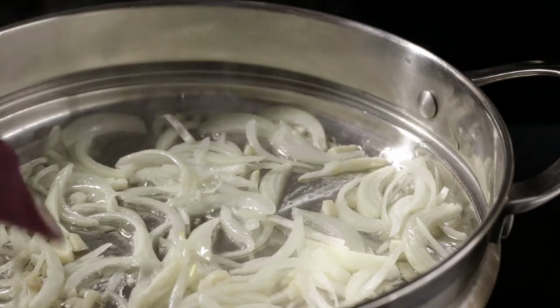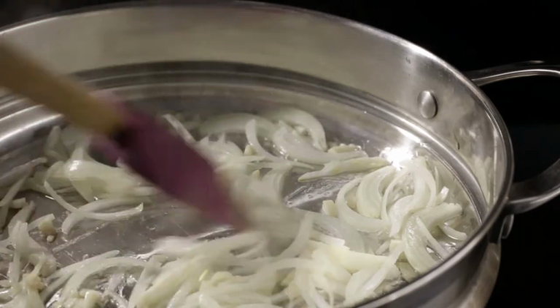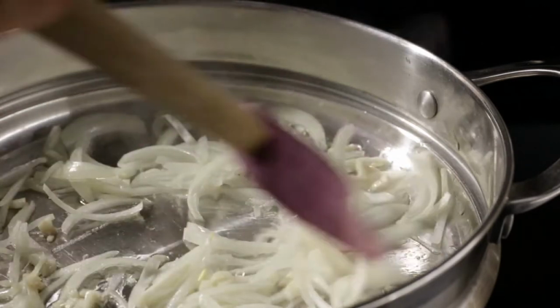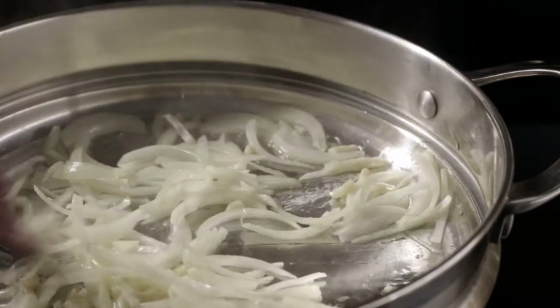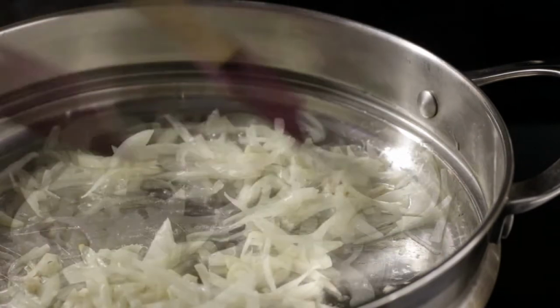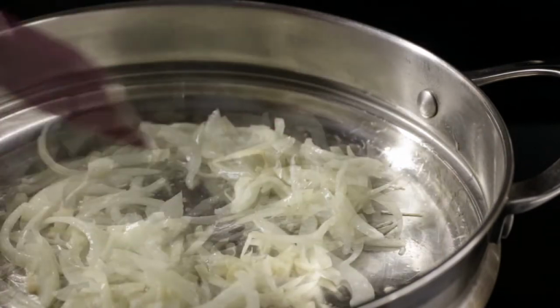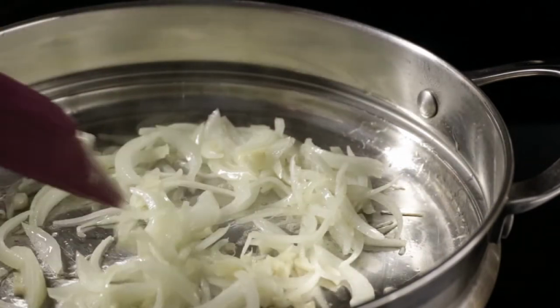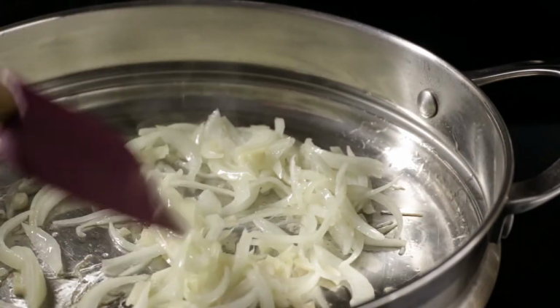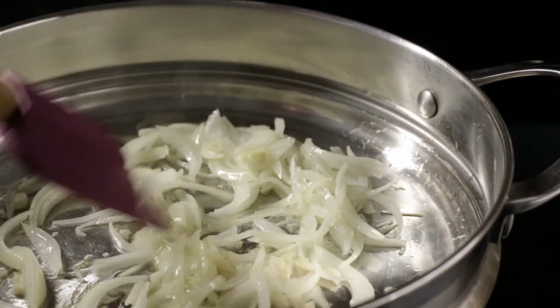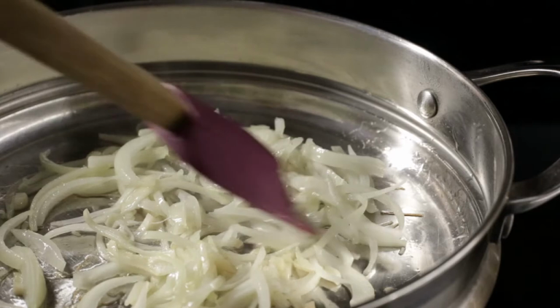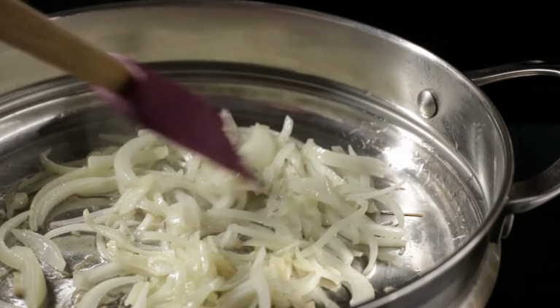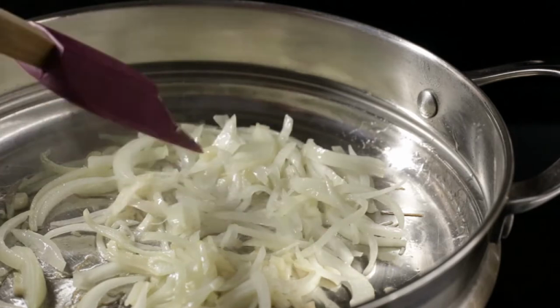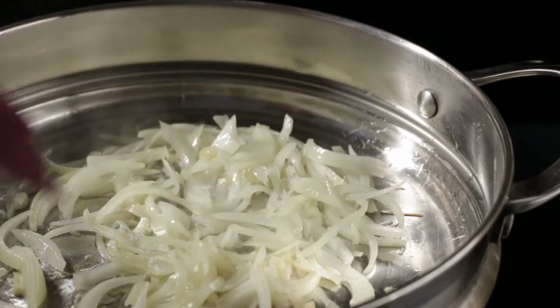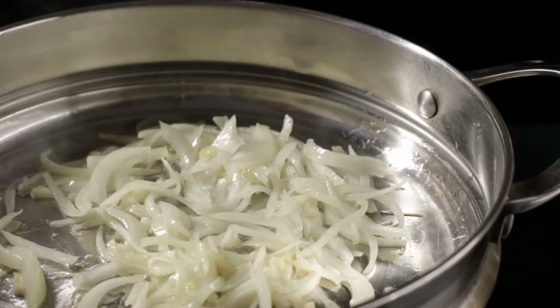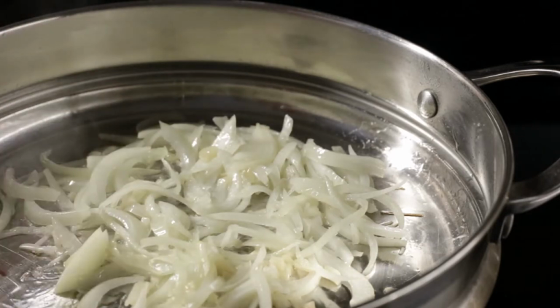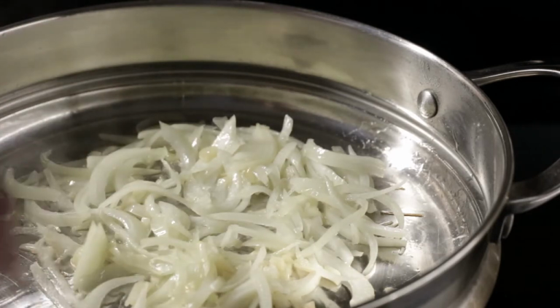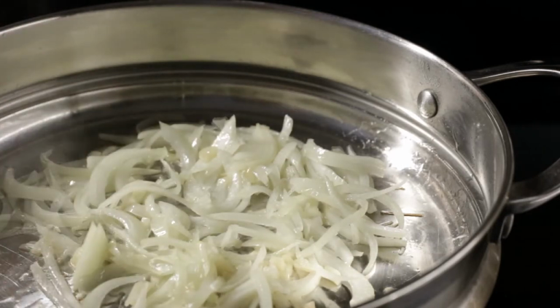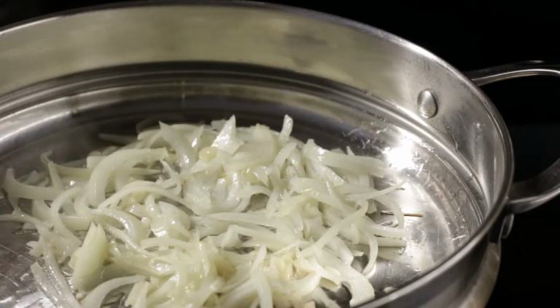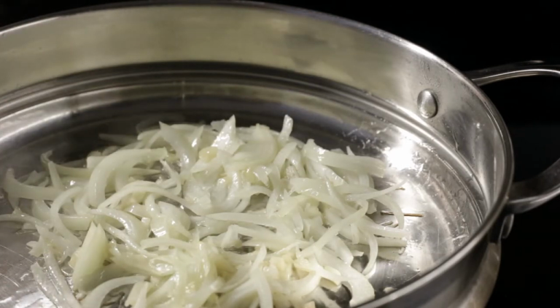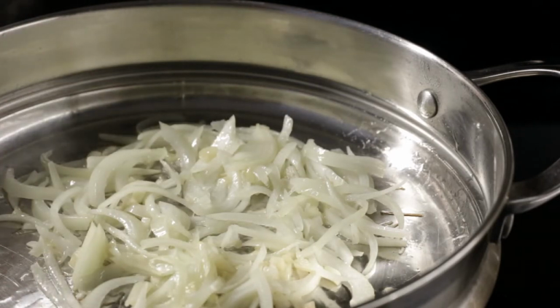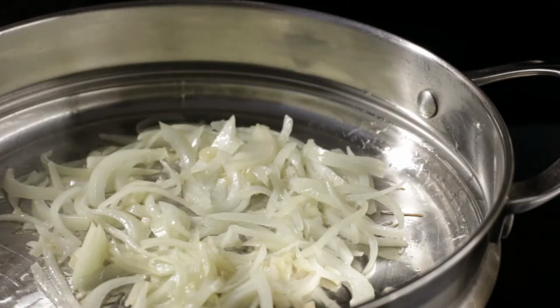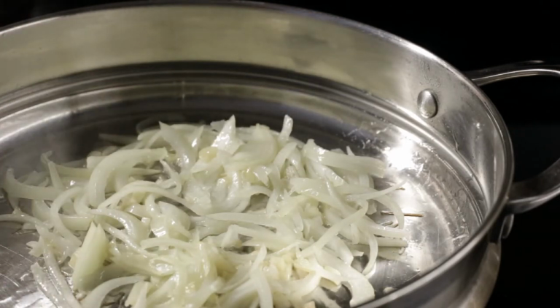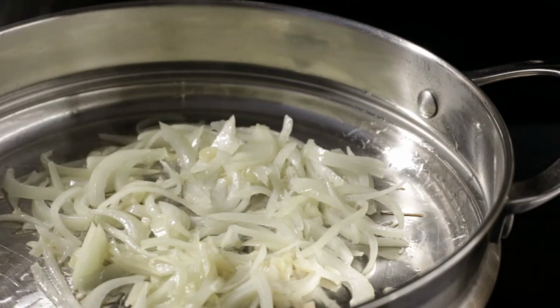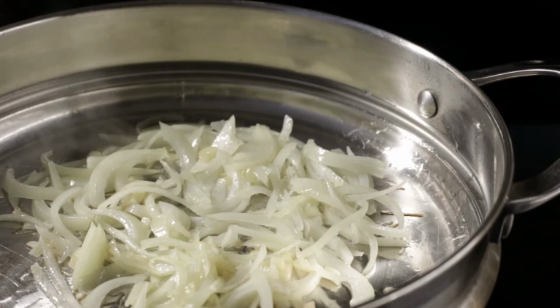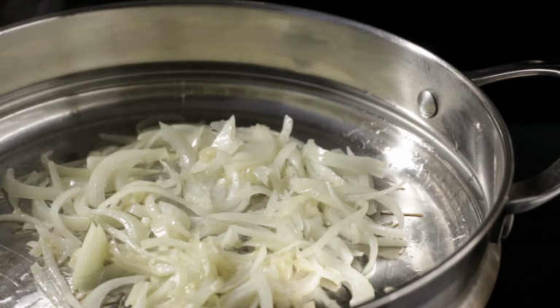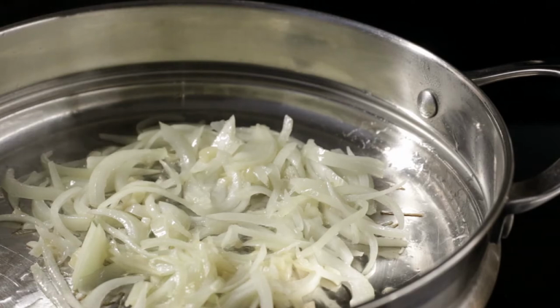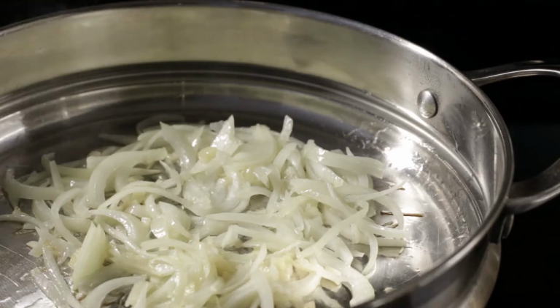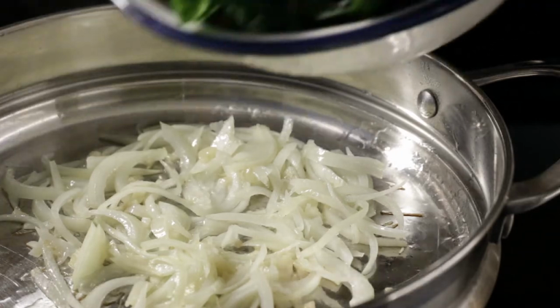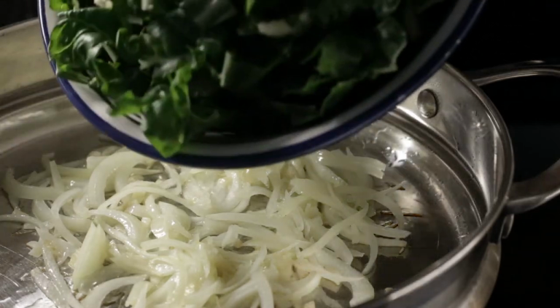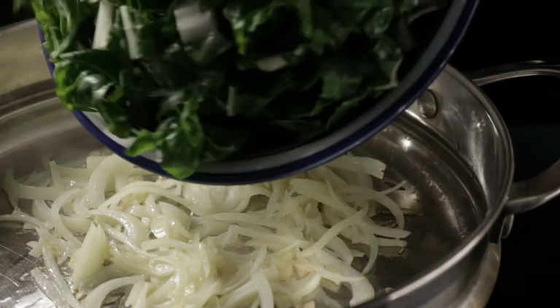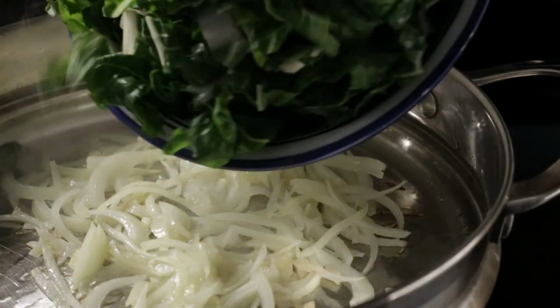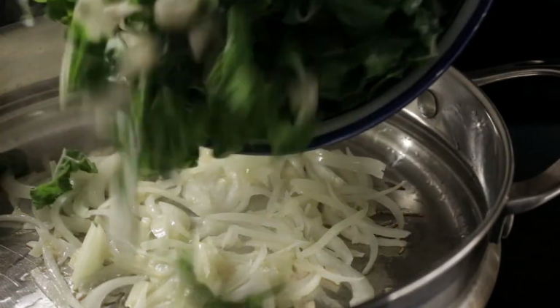I turned down the heat a little bit, probably to about medium-low, and then I went back in and gave them a push around so that they wouldn't get stuck in one spot. I didn't want these to caramelize or get burnt.